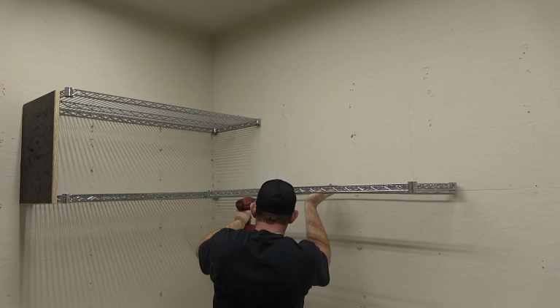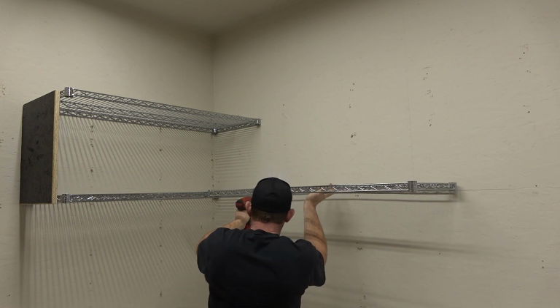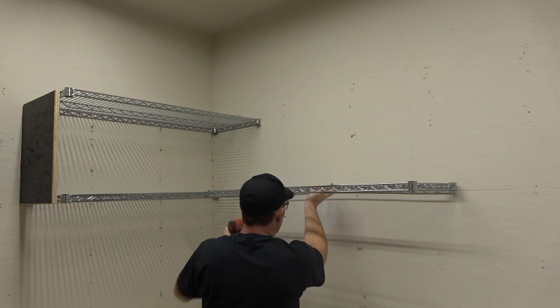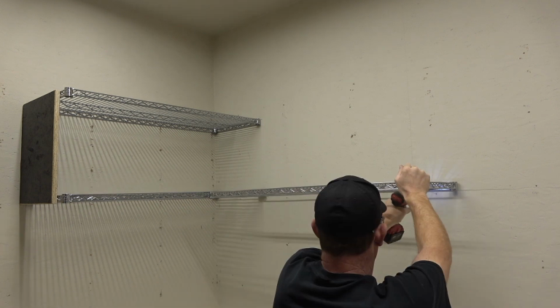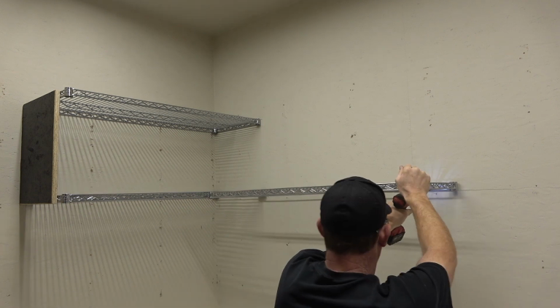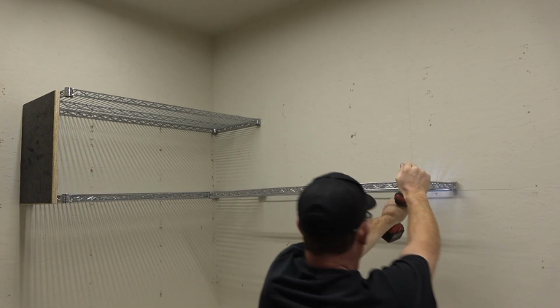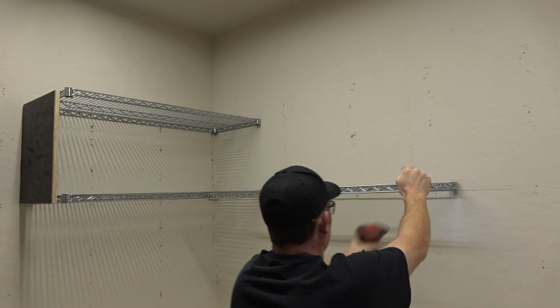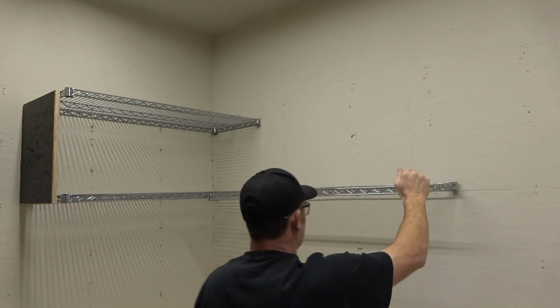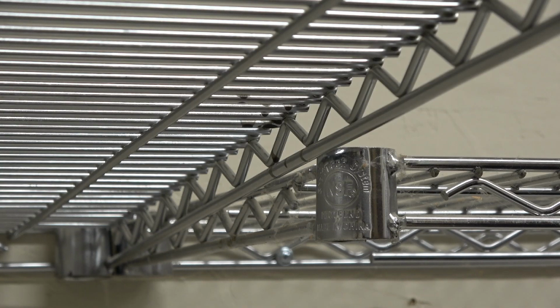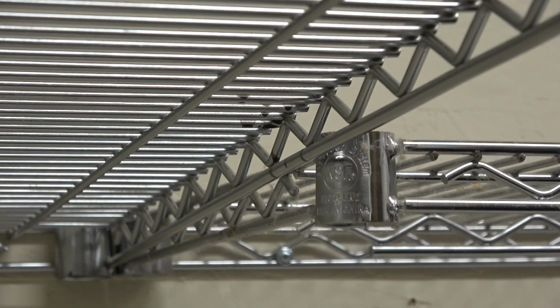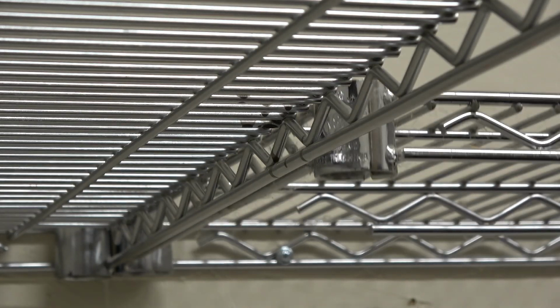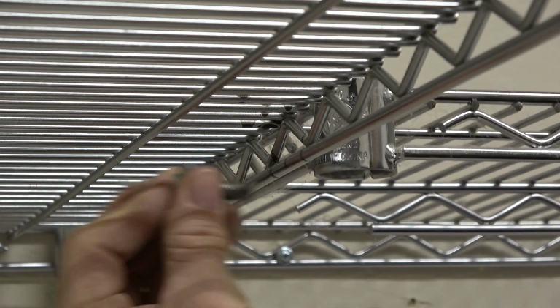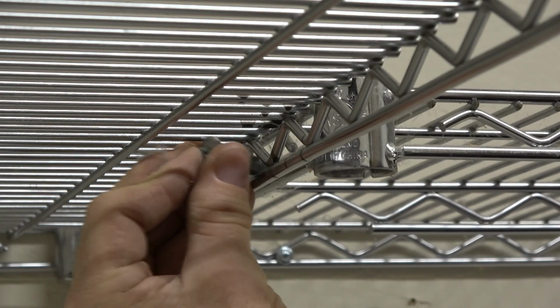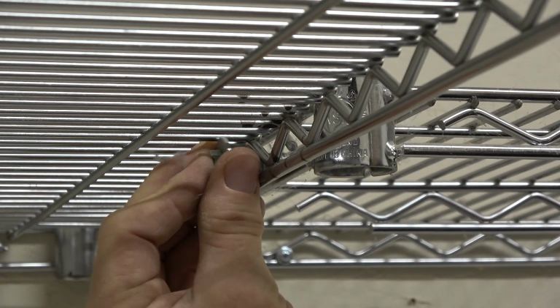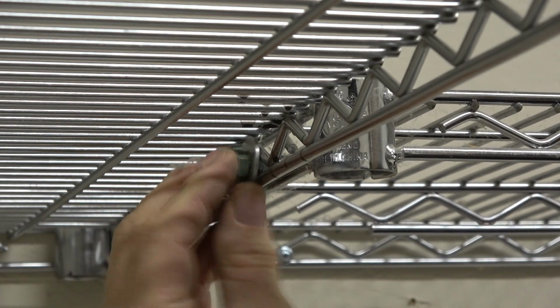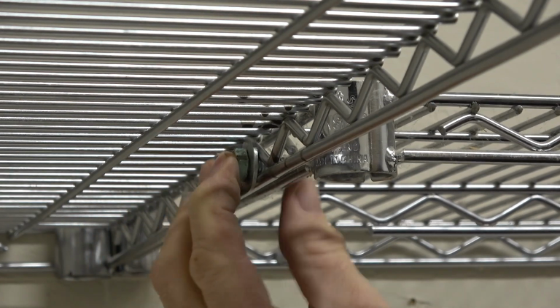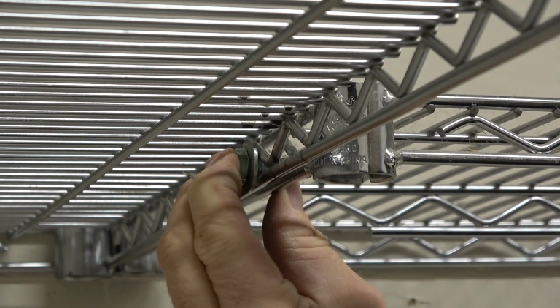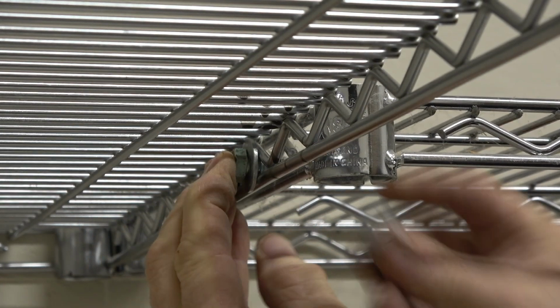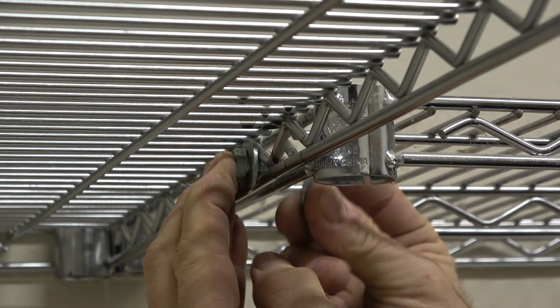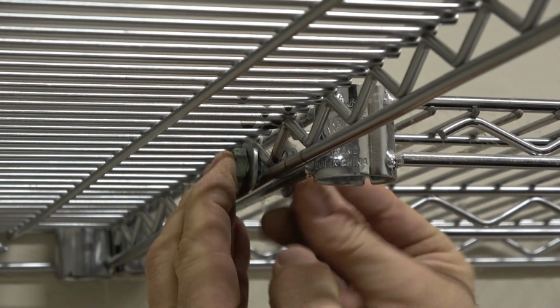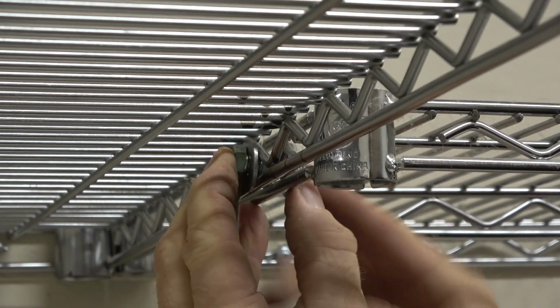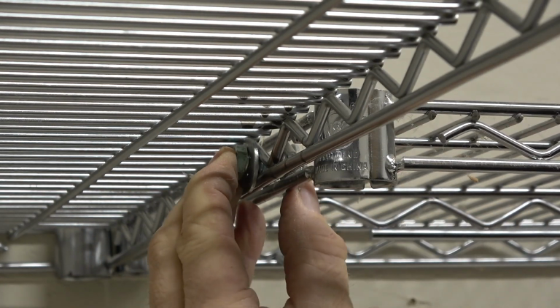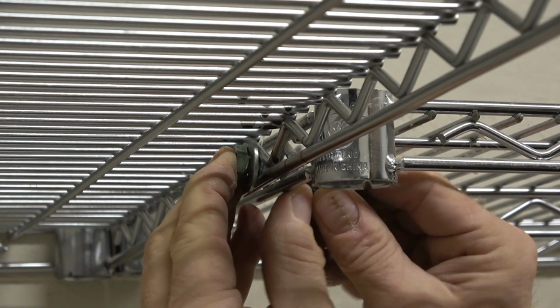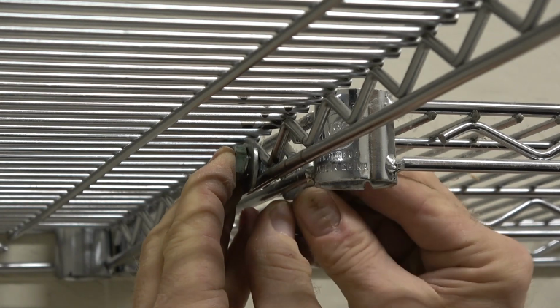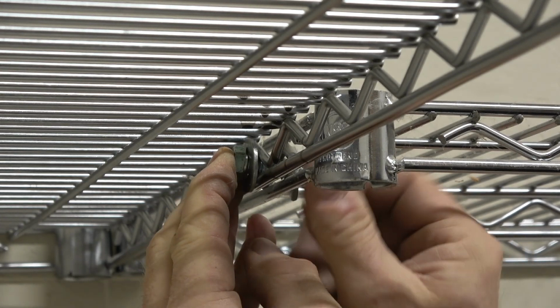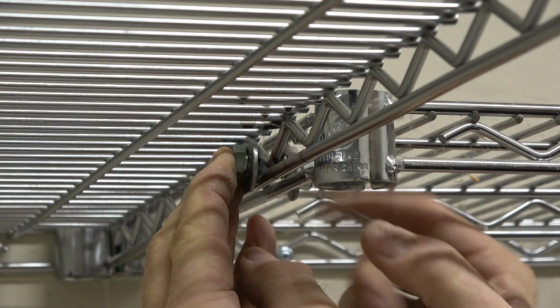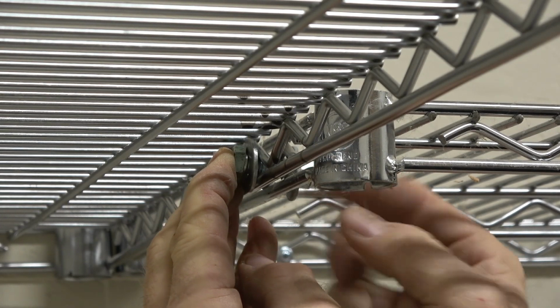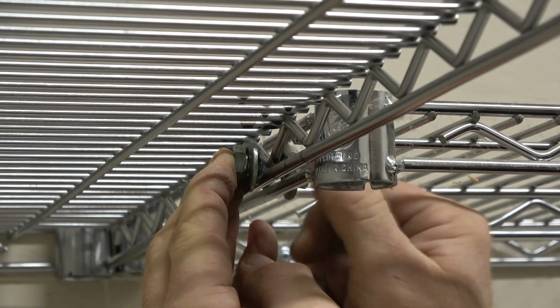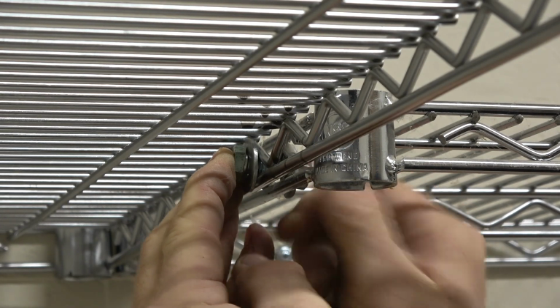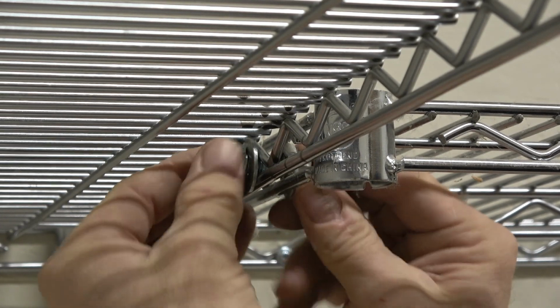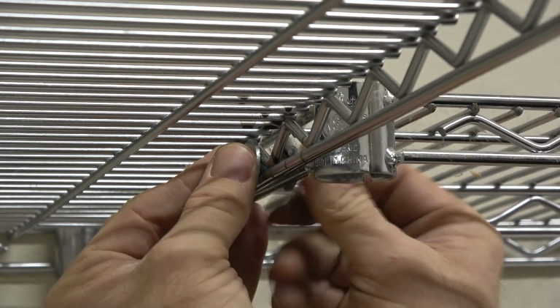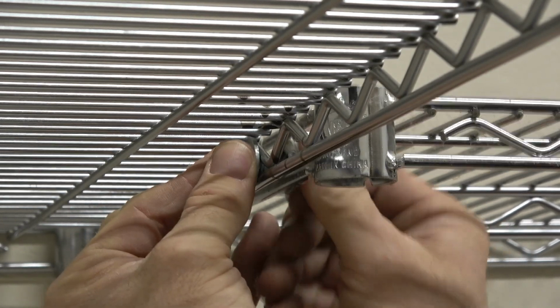This next connection allows you to have kind of an inside corner without anything obstructing the shelf space. You just bolt the two panels together with a 3/8 bolt. I've had pretty good luck with this method.